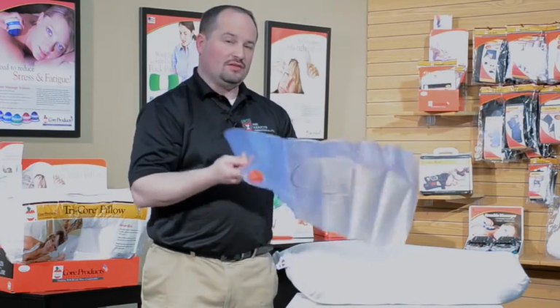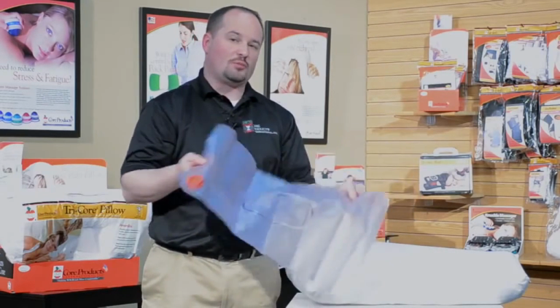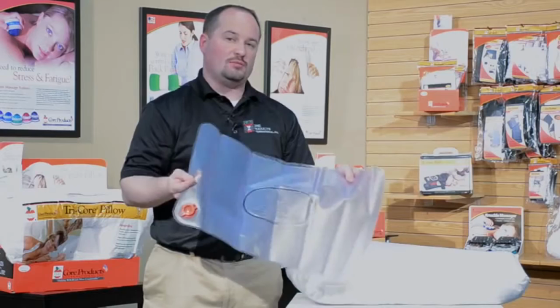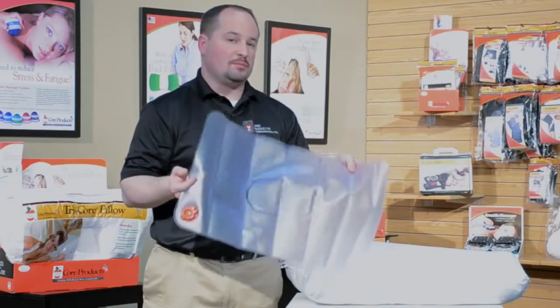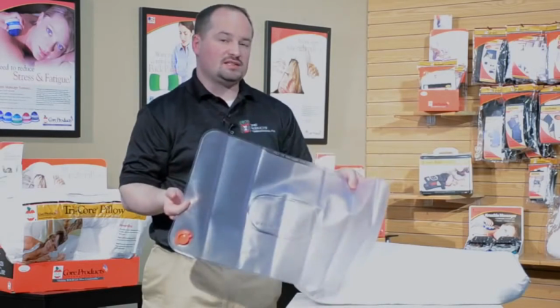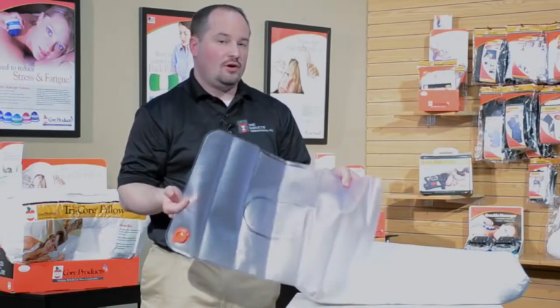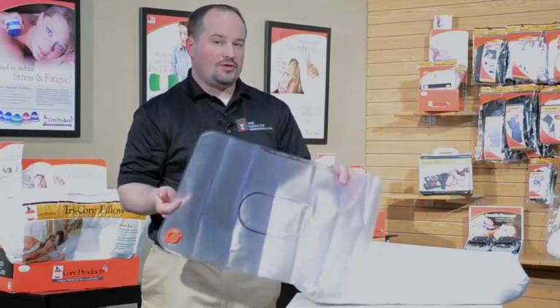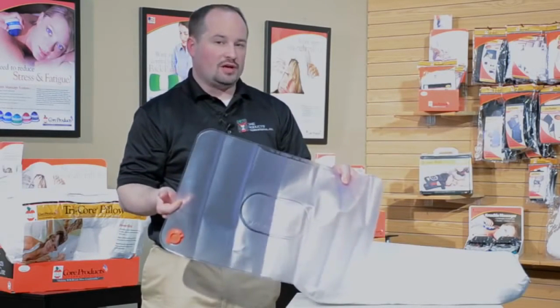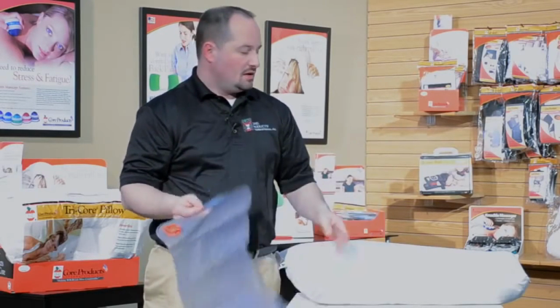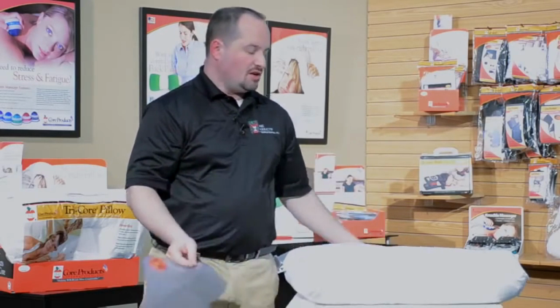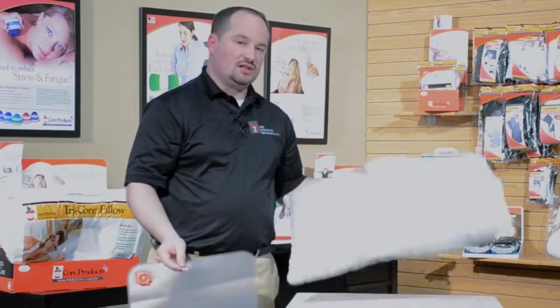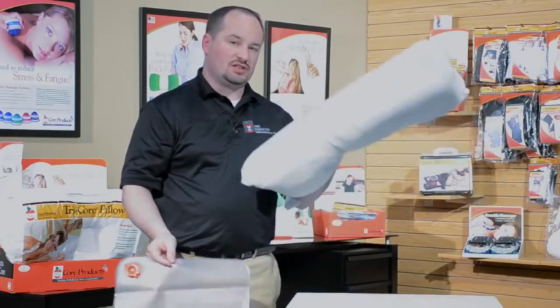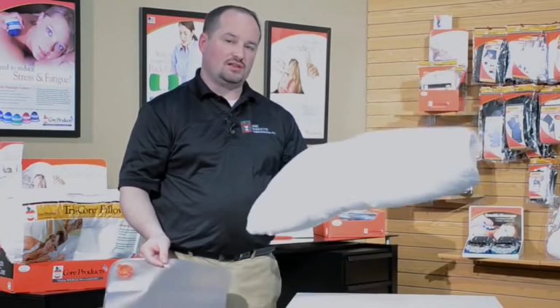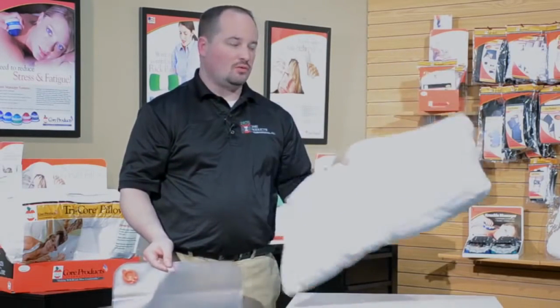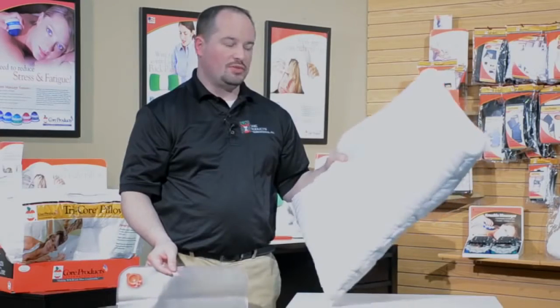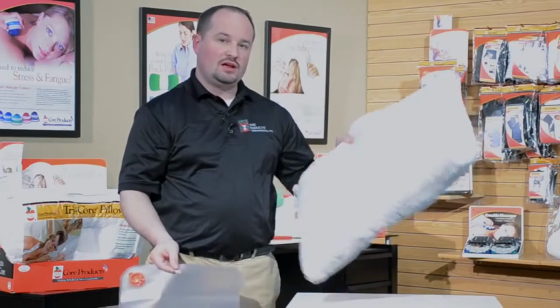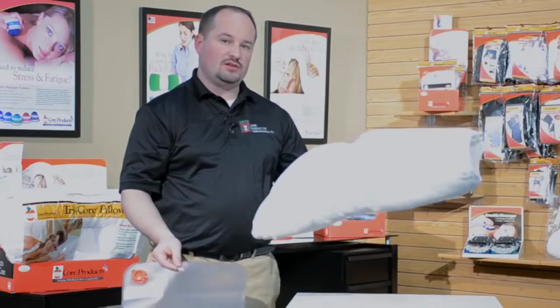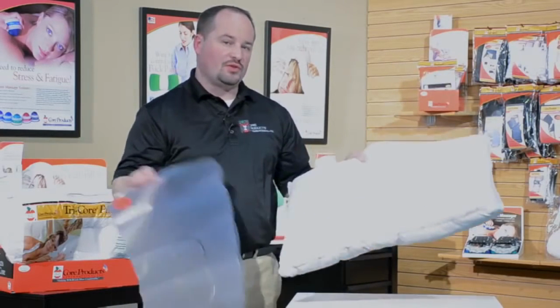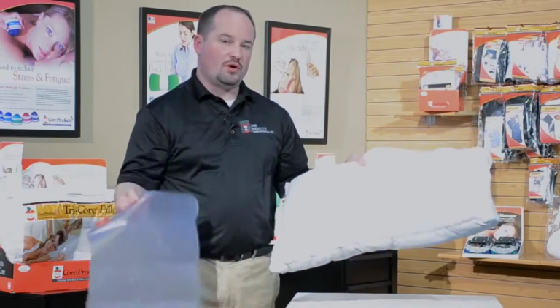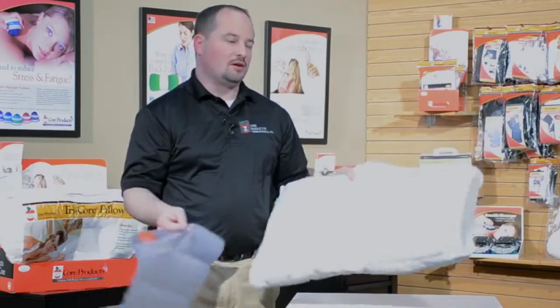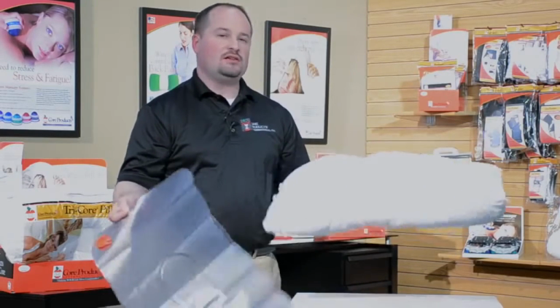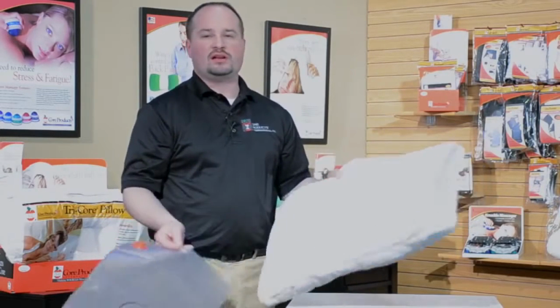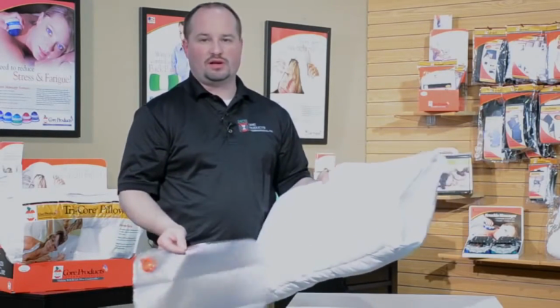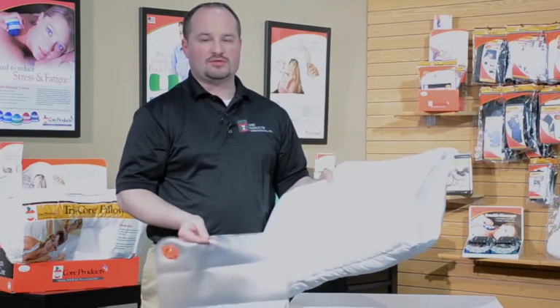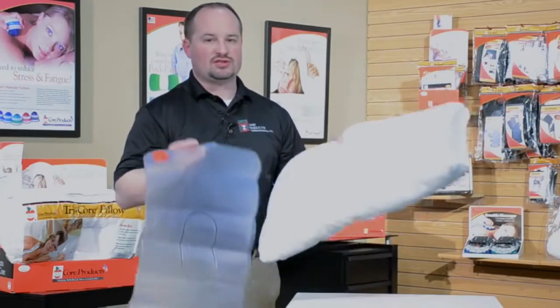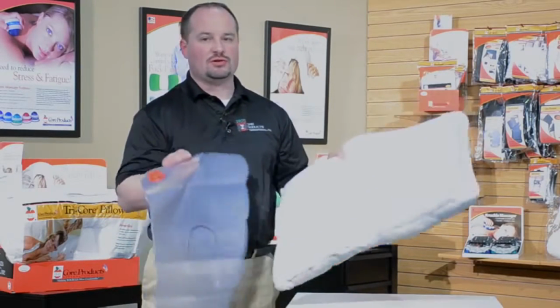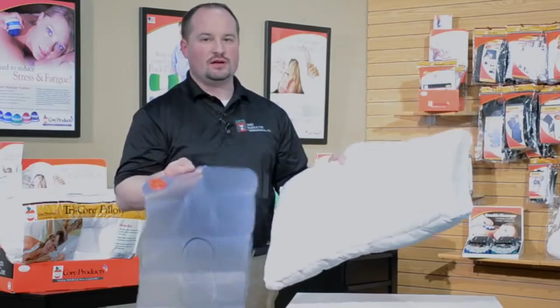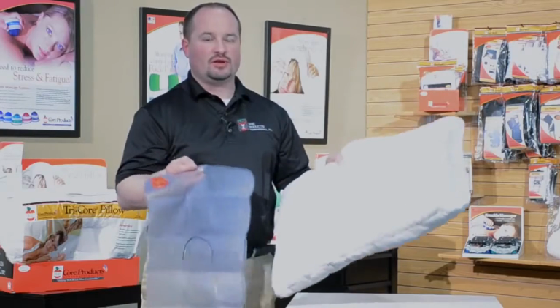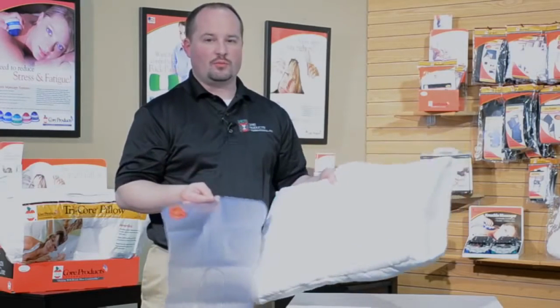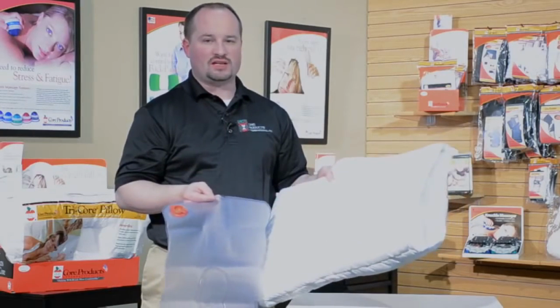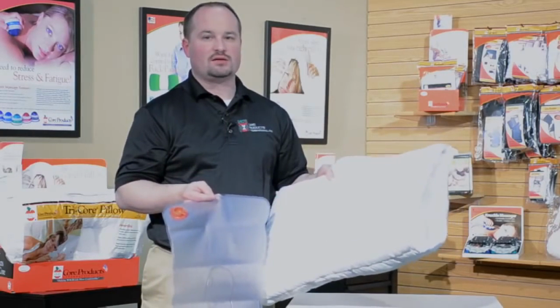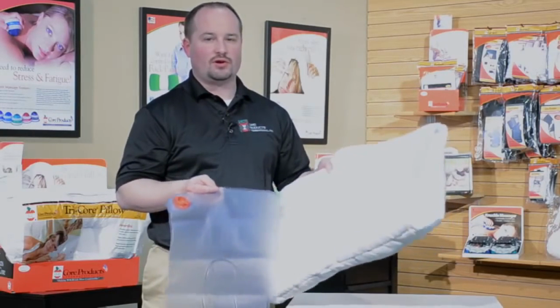This water bladder can be used by itself with a pillowcase, used in conjunction inside the pillow, or the pillow can be used without the water bladder. Either way, it gives you plenty of options to make sure you're using the pillow in the way that makes sense for you.